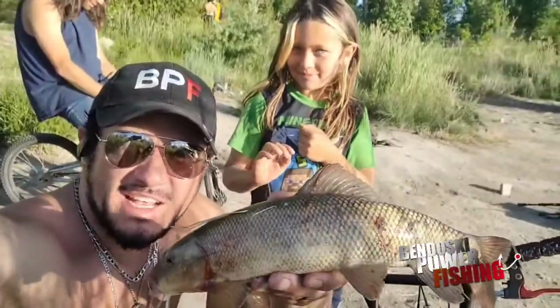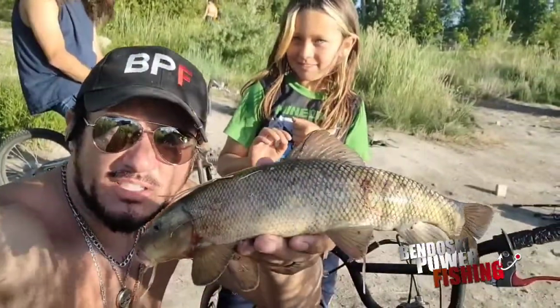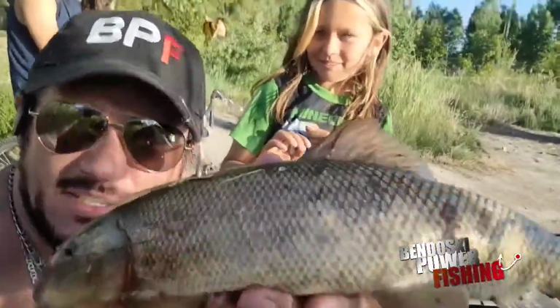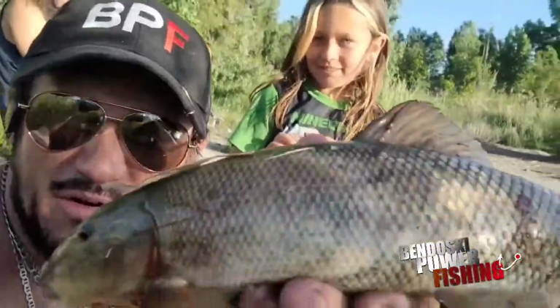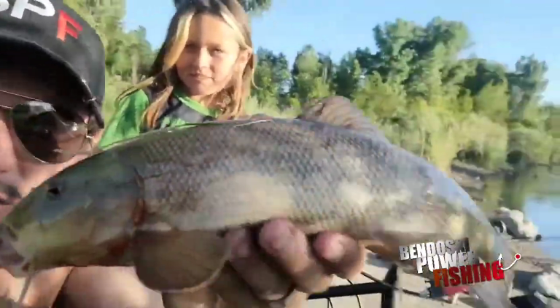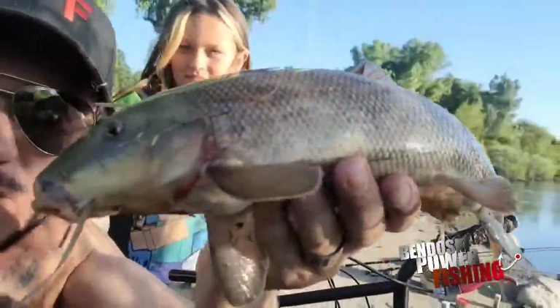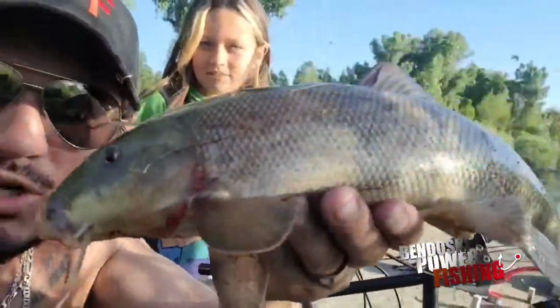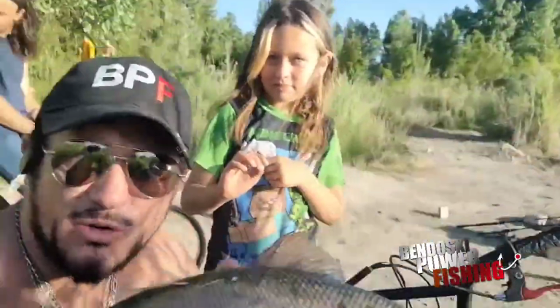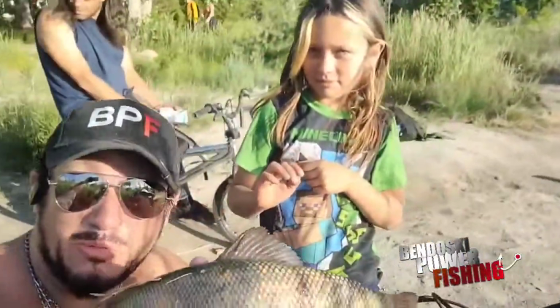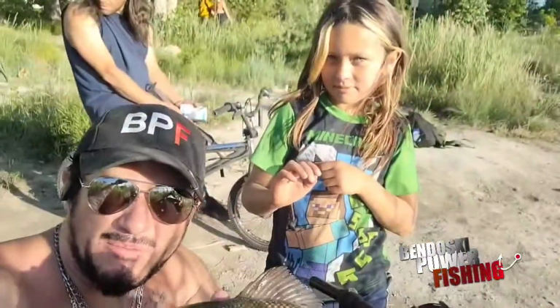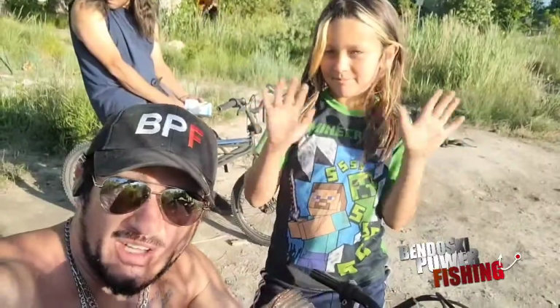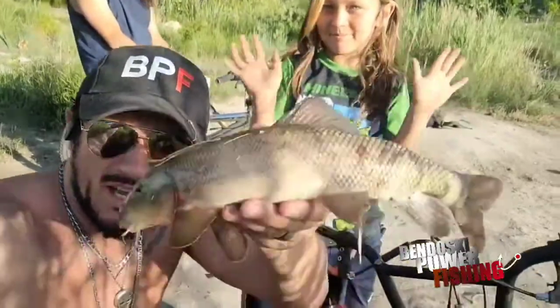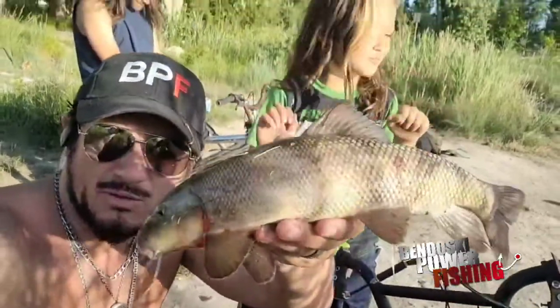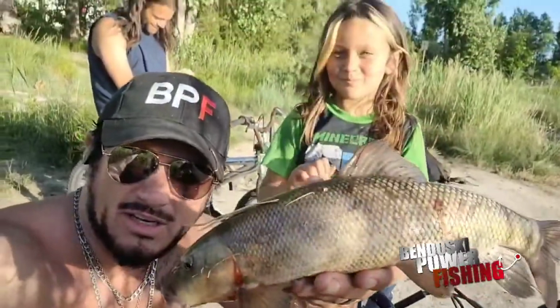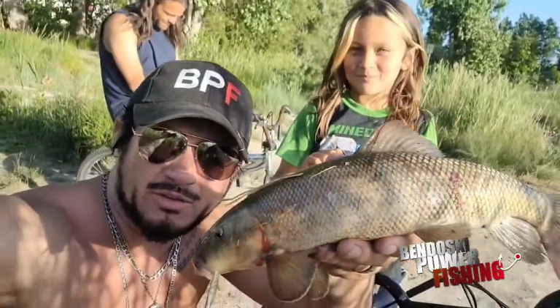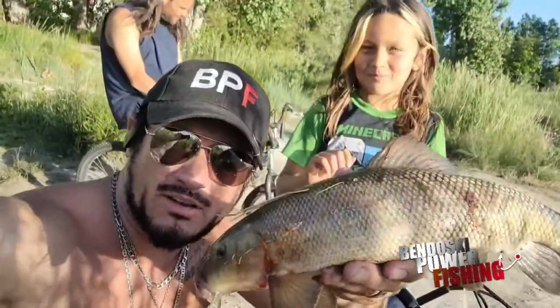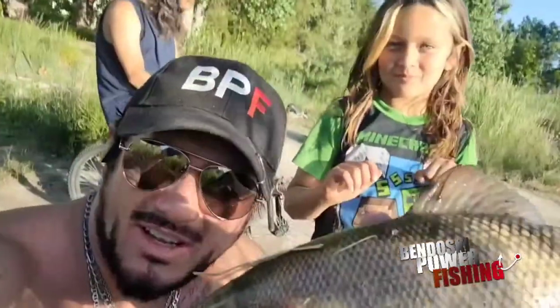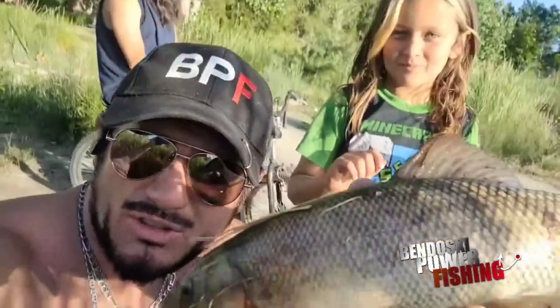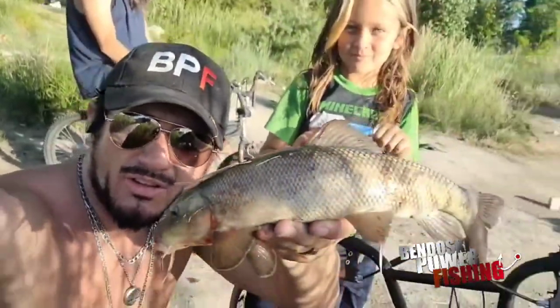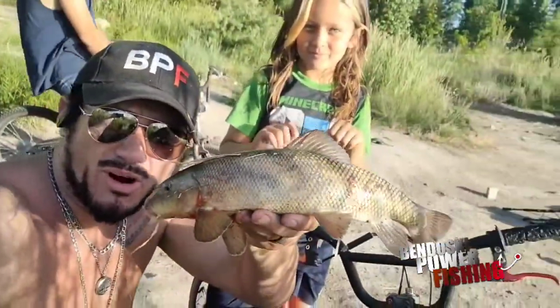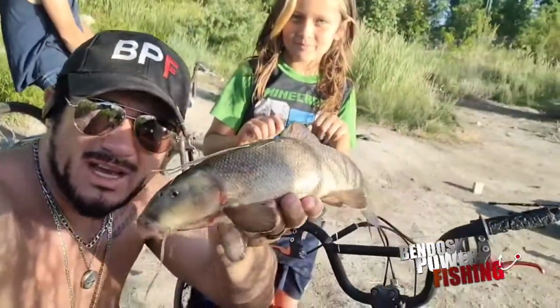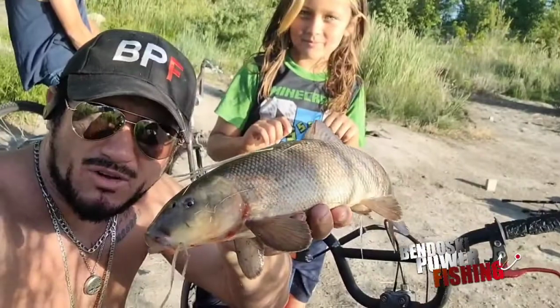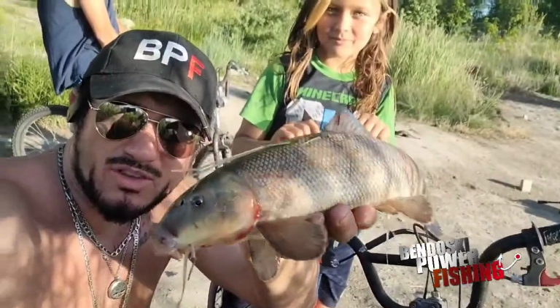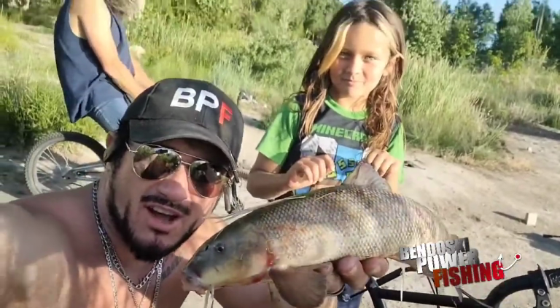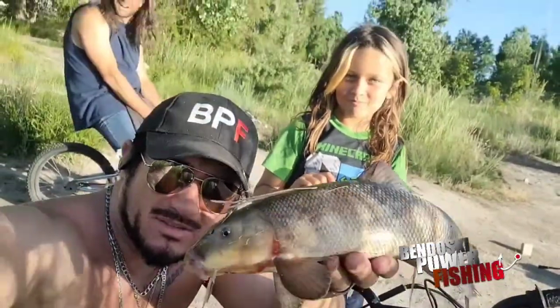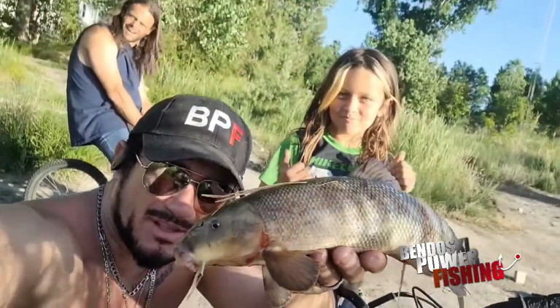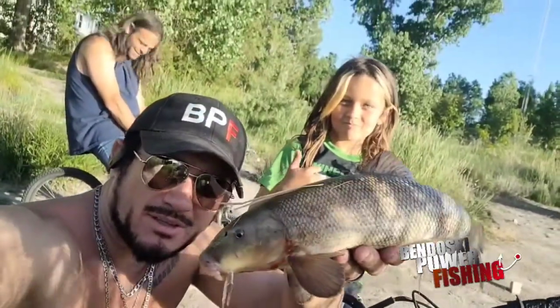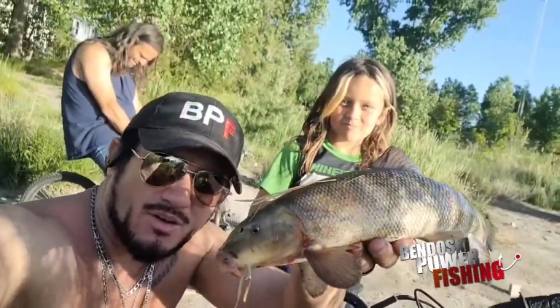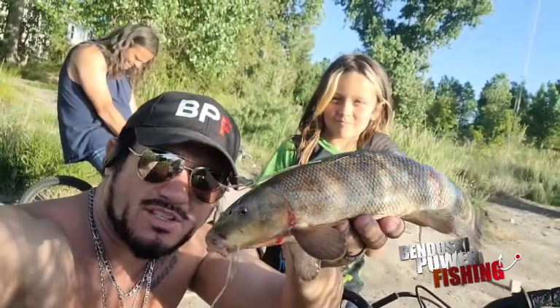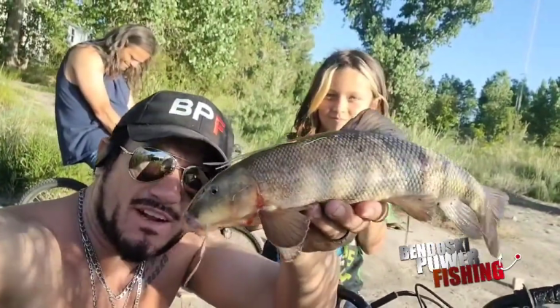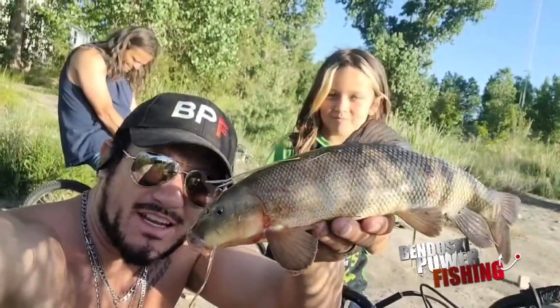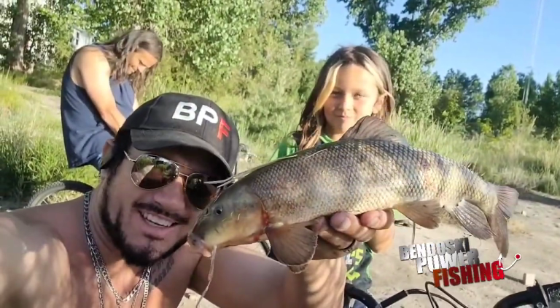Booyah! Josh Bendoski, Bendoski Power Fishing. Just caught this Utah sucker with my little buddy named Ollie. He wants to check out our YouTube channel, so I said we'll just throw you on there no problem. And then I'll go over the setup — we can get him in this picture. I'll go over the setup of how I got this guy here in one second.